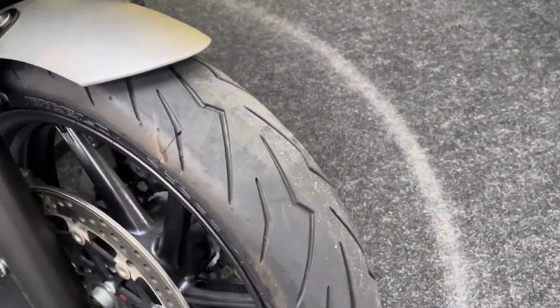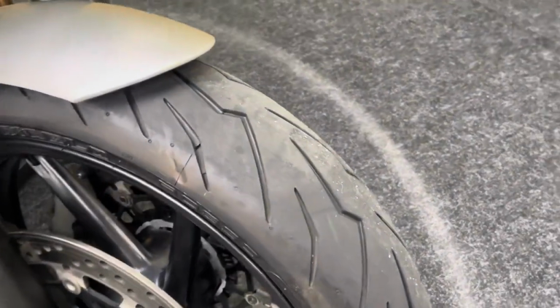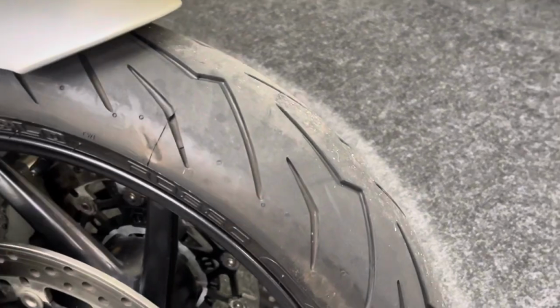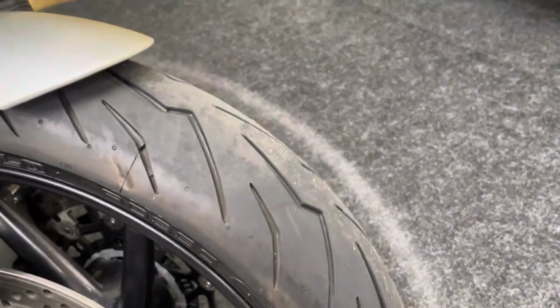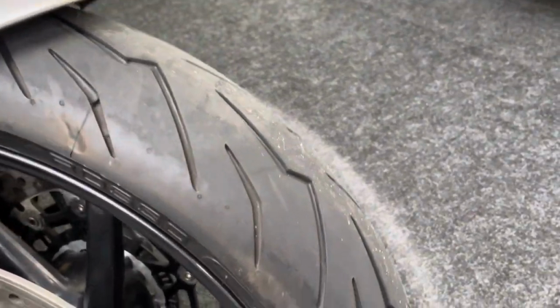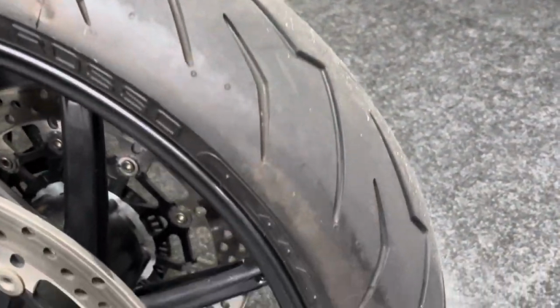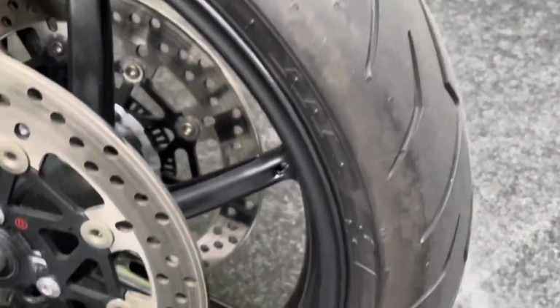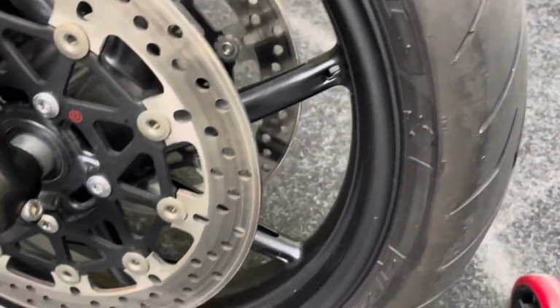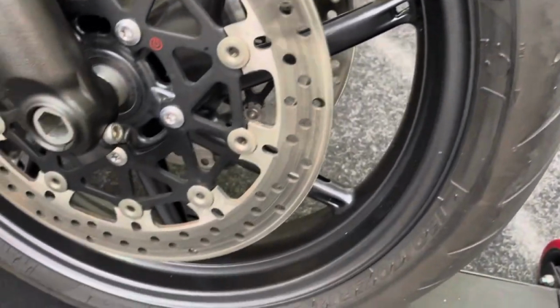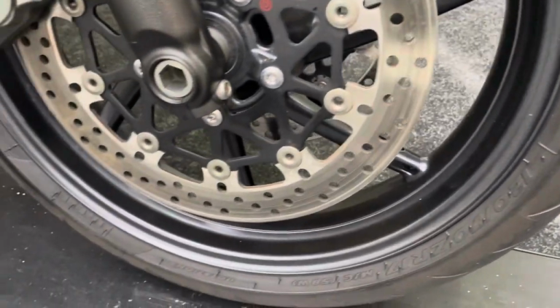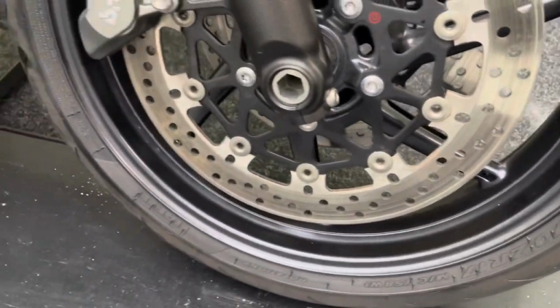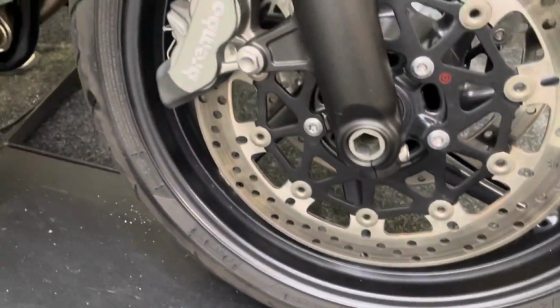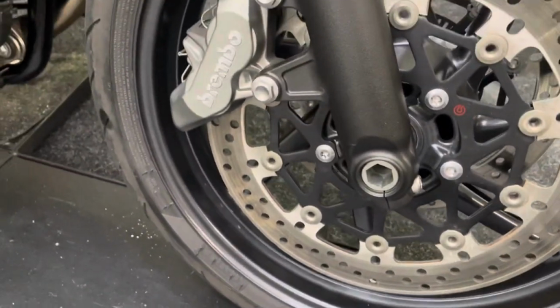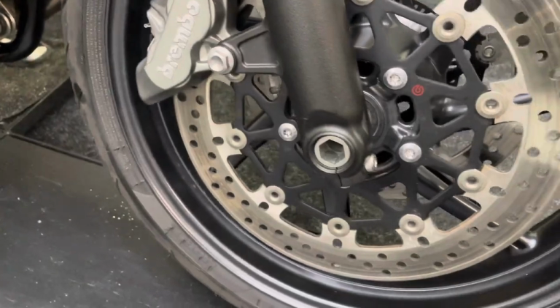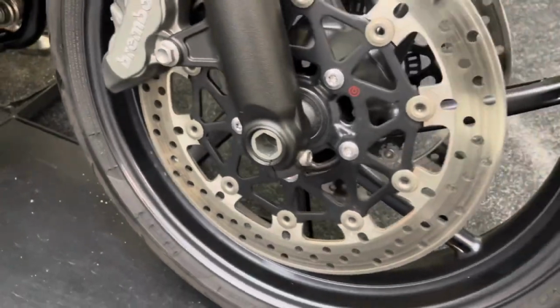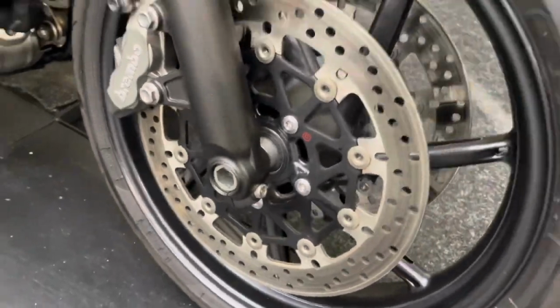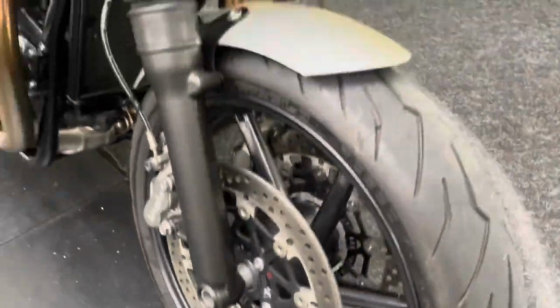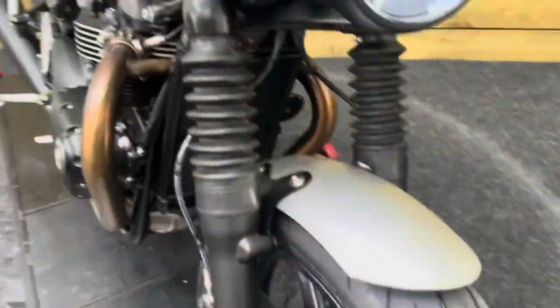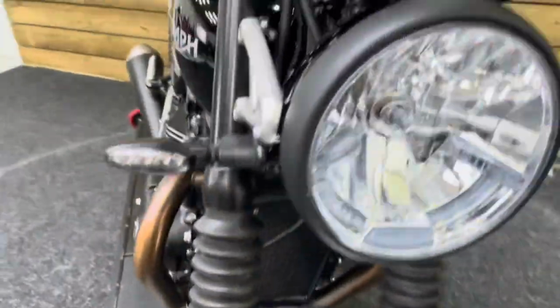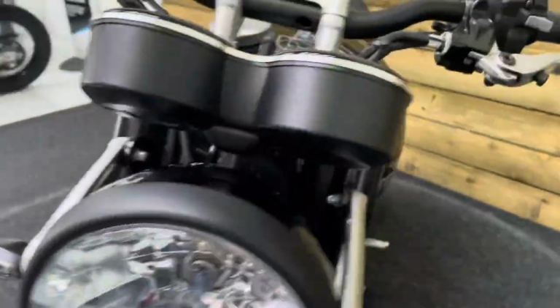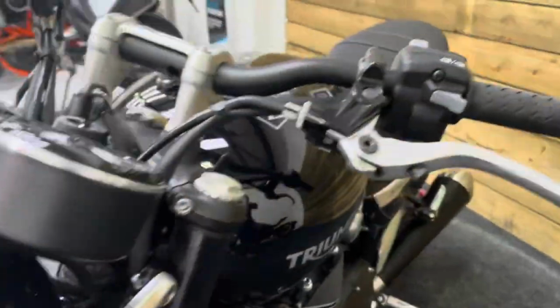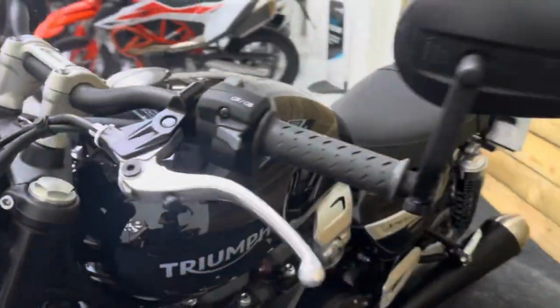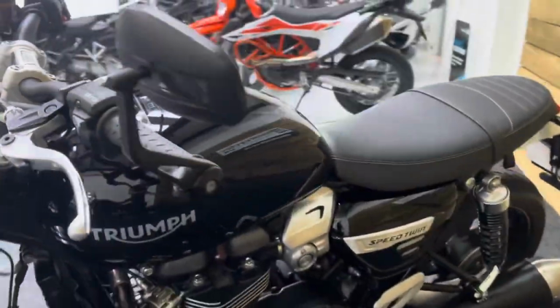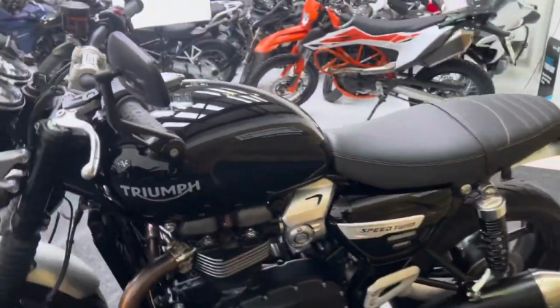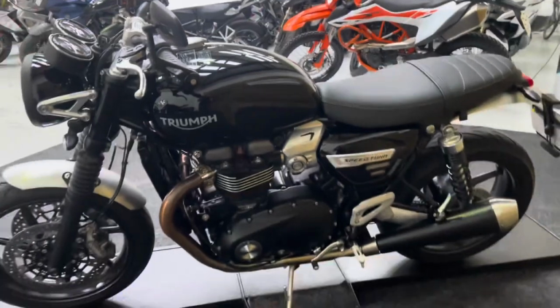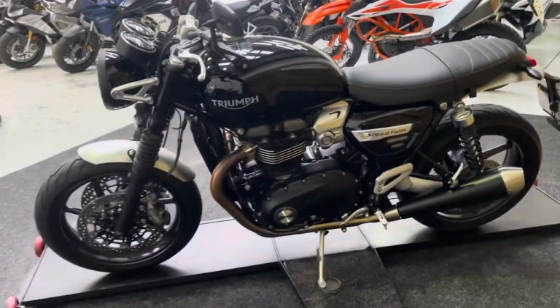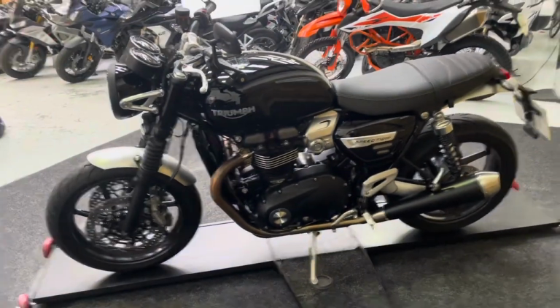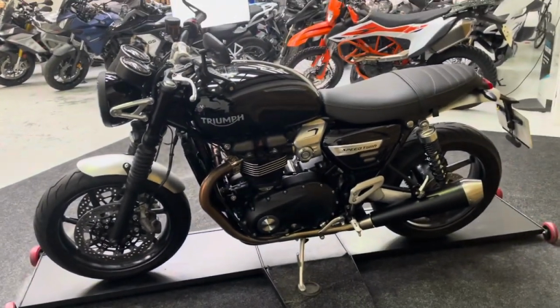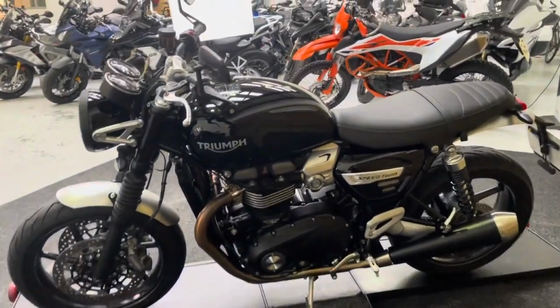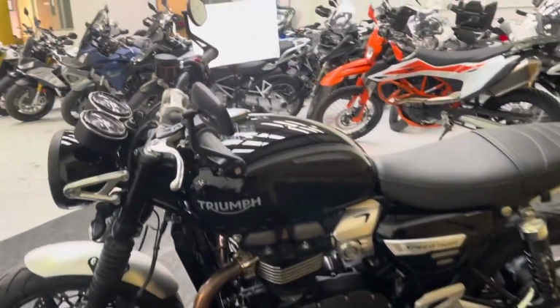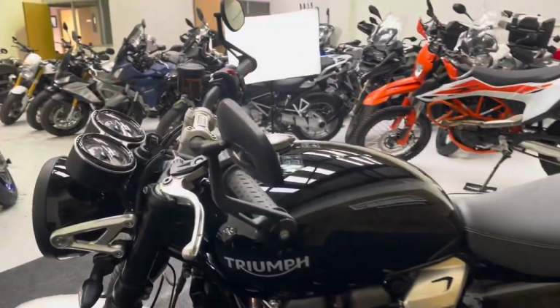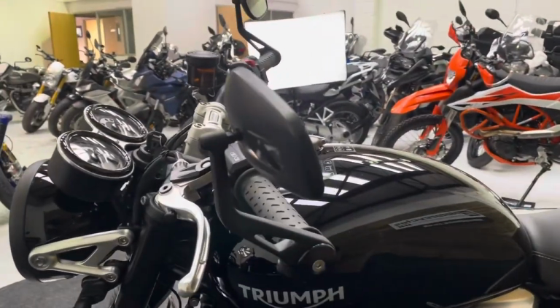The front mudguard shows no signs of any corrosion or damage. The front tyre has loads of life left with this very low mileage bike, and the front wheel again has no dings, scuffs, scrapes or scratches. The left-hand side of the bike is as clean and tidy as the right, with no damage.